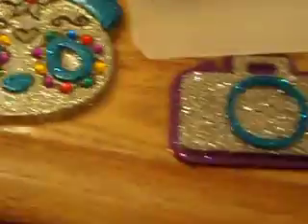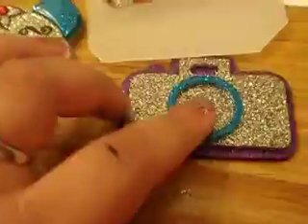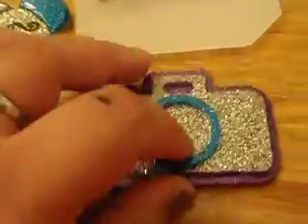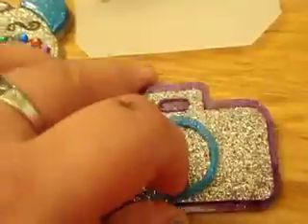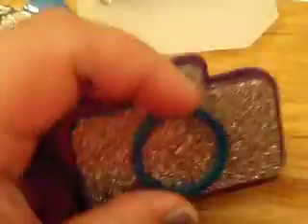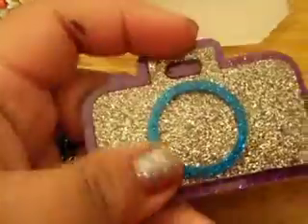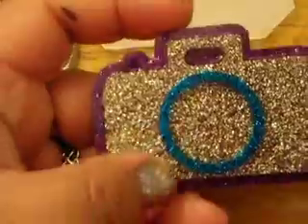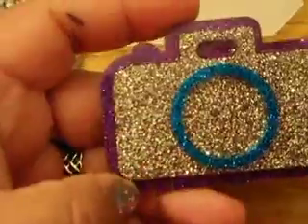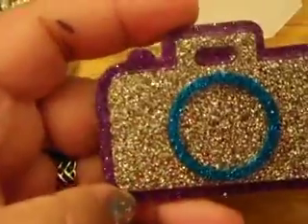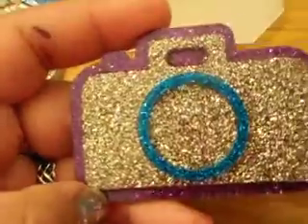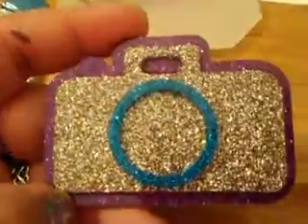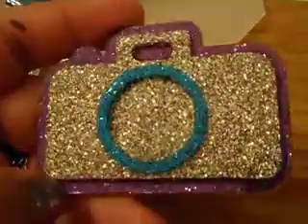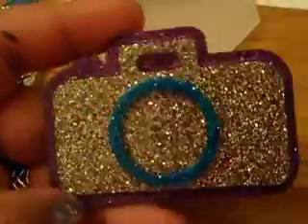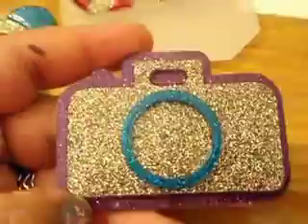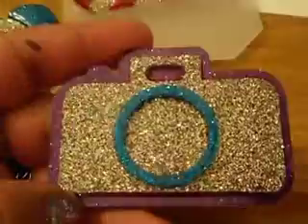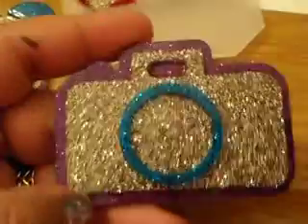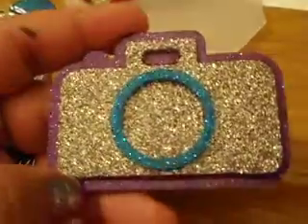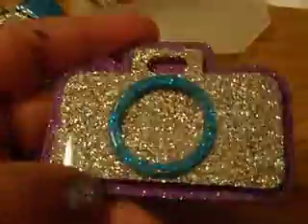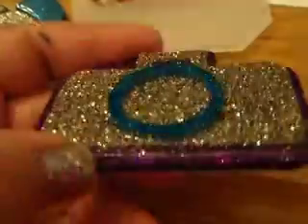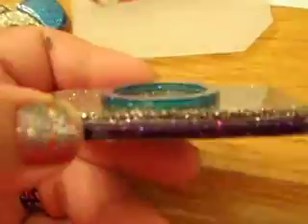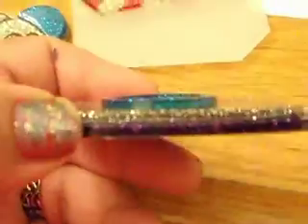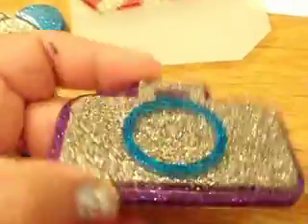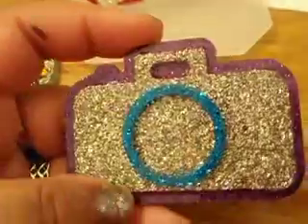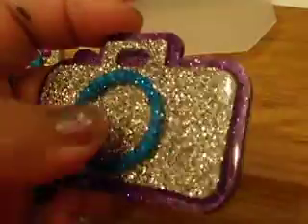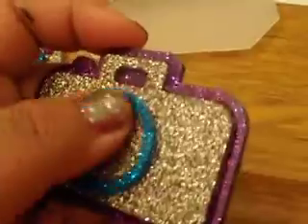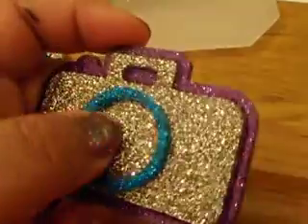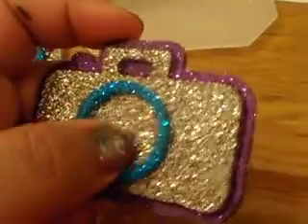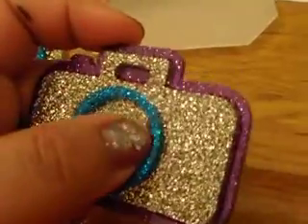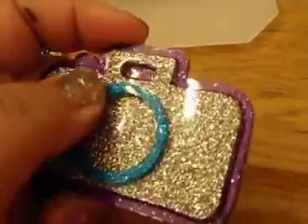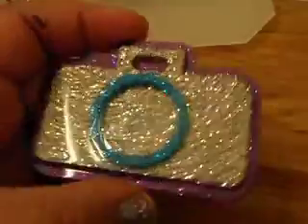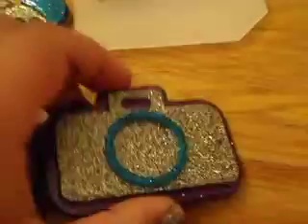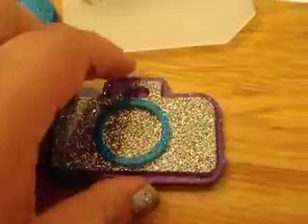My camera — I did pop it out today, so this is how the camera looks, and it came out really, really awesome. I'm going to put my daughter's picture in there and then glaze it with resin inside.